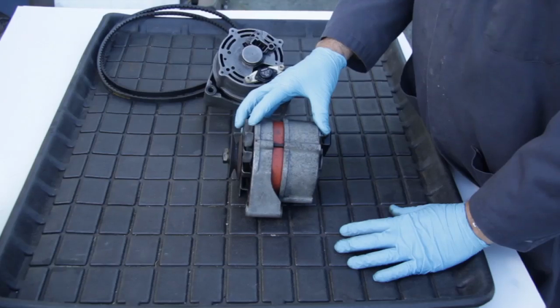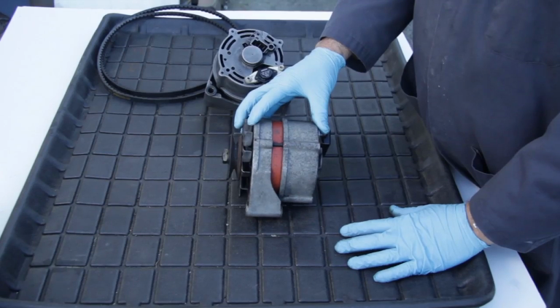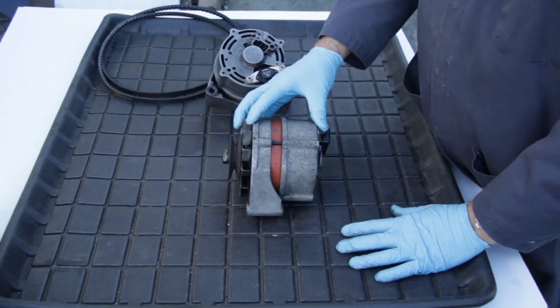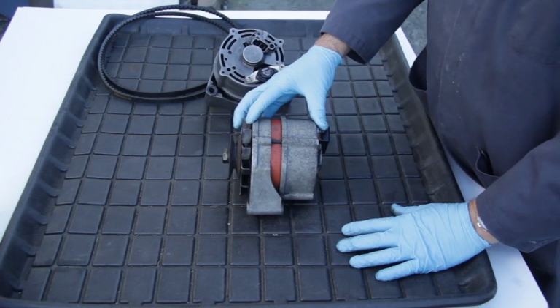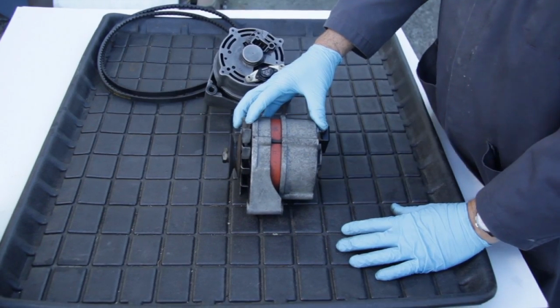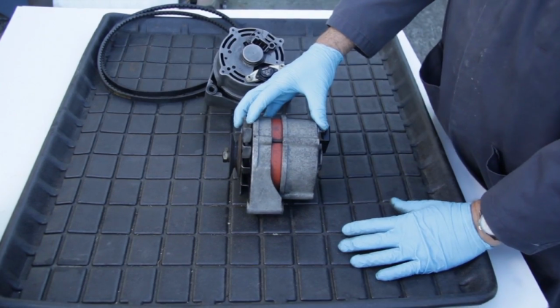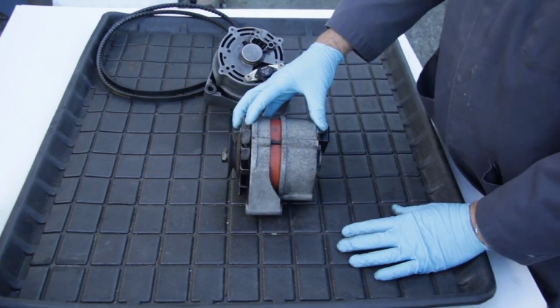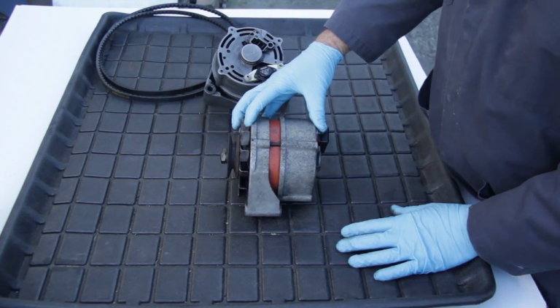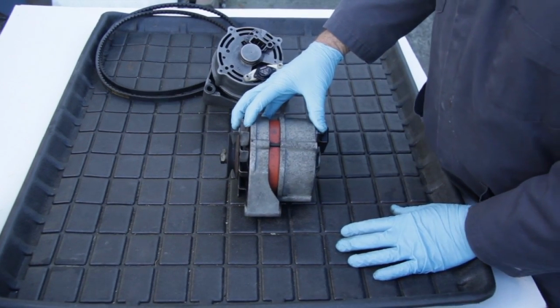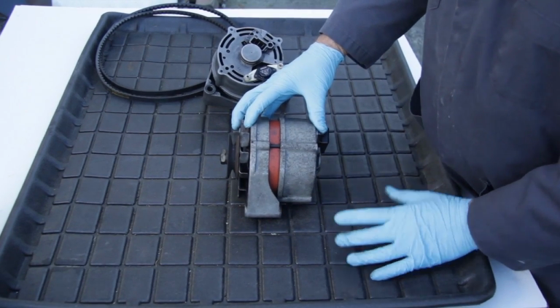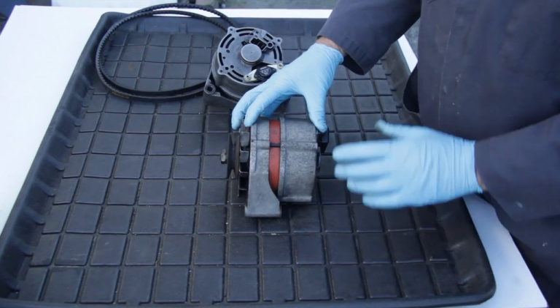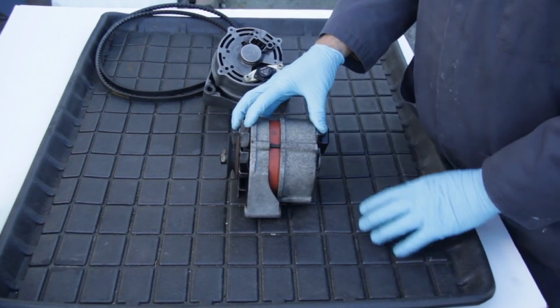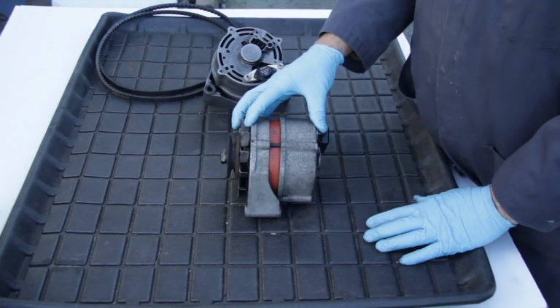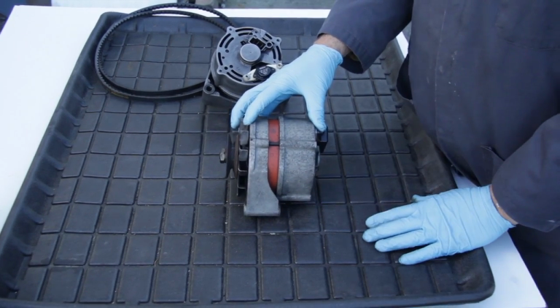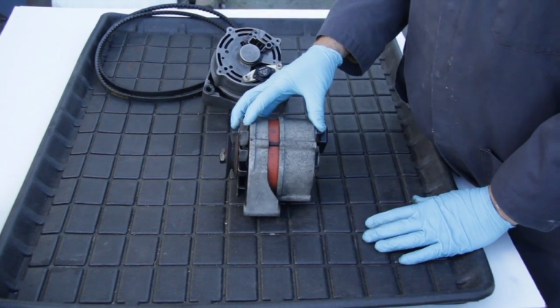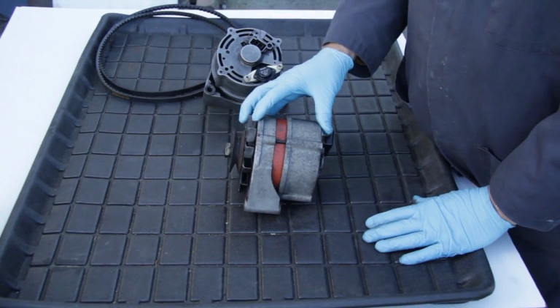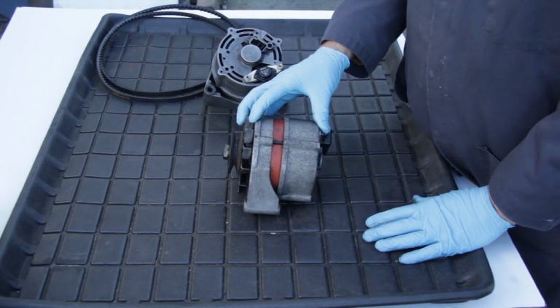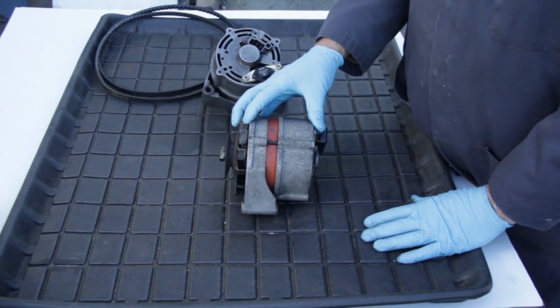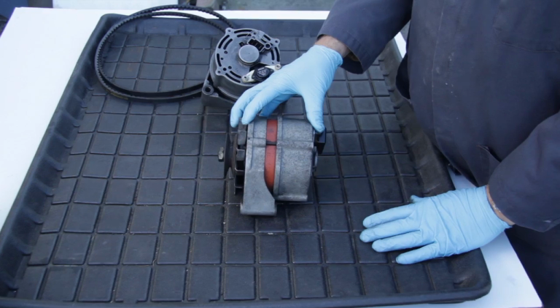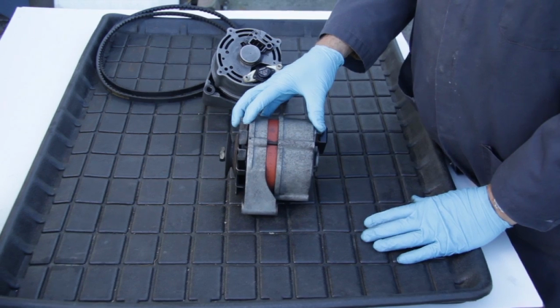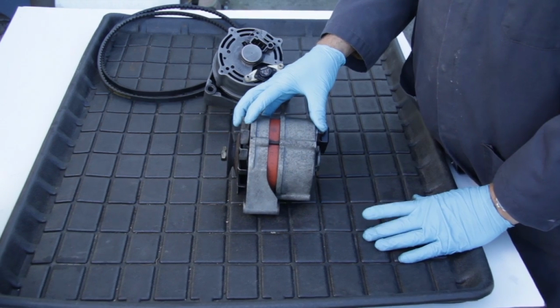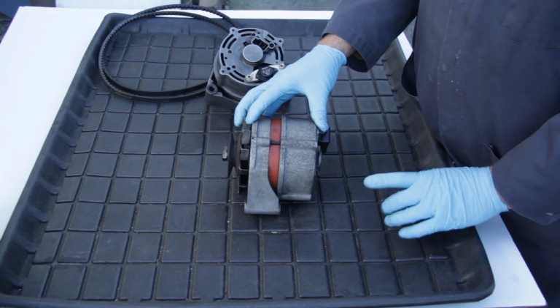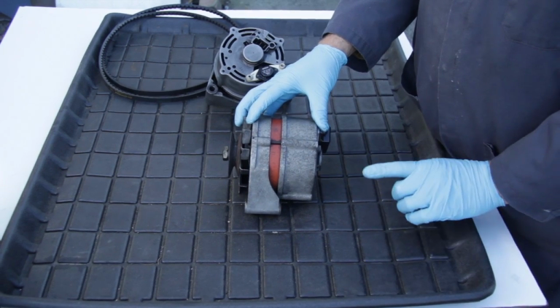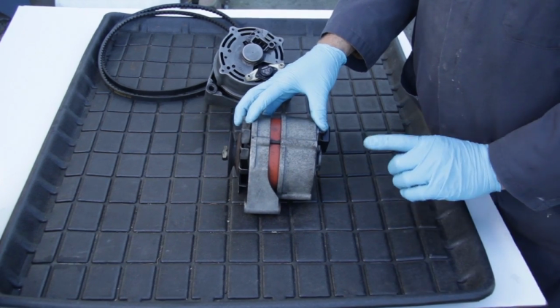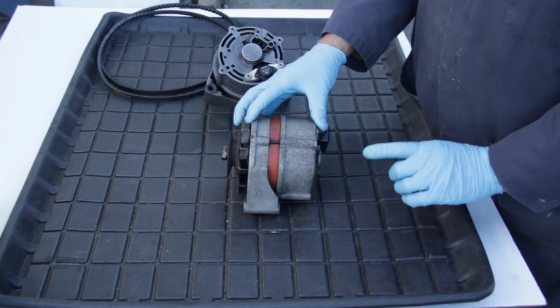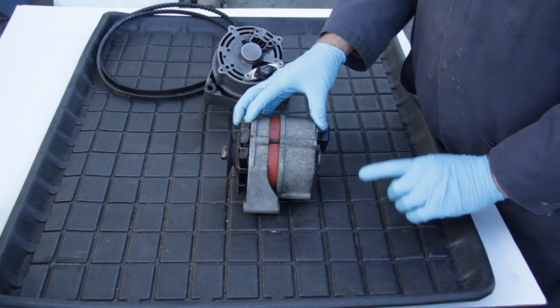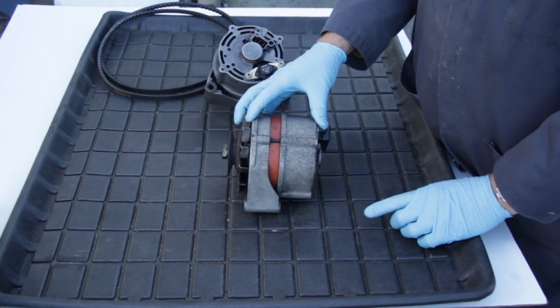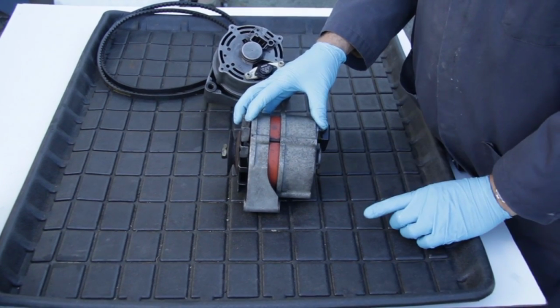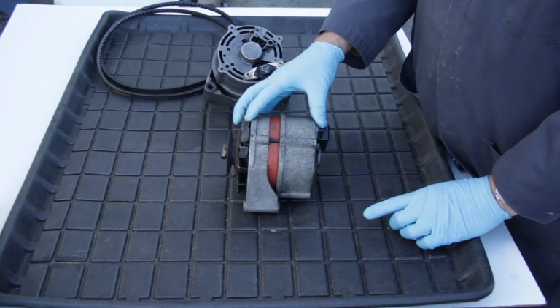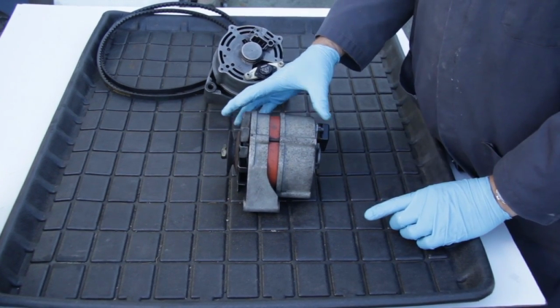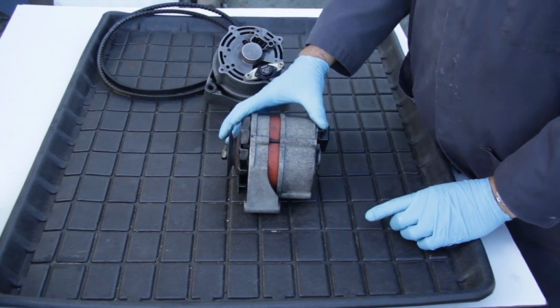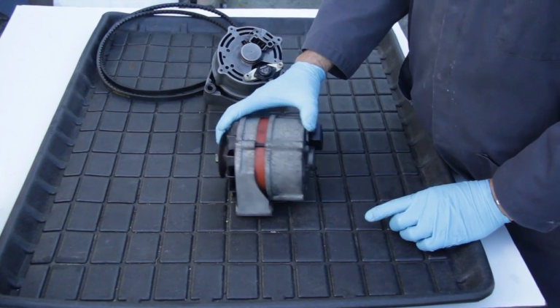If your alternator fails a test, don't let the auto parts store sell you a new alternator until you test or check one more thing, and that's the voltage regulator.